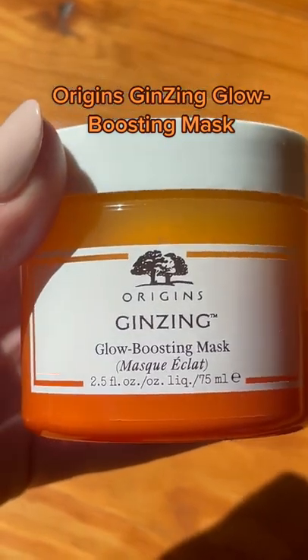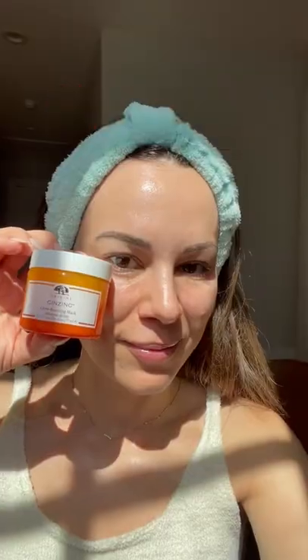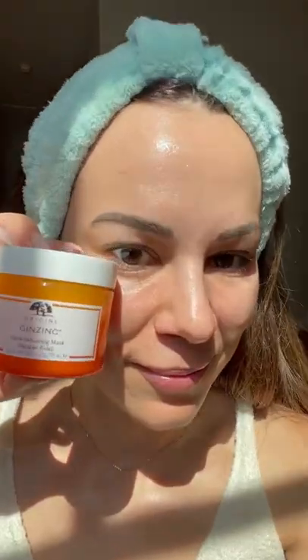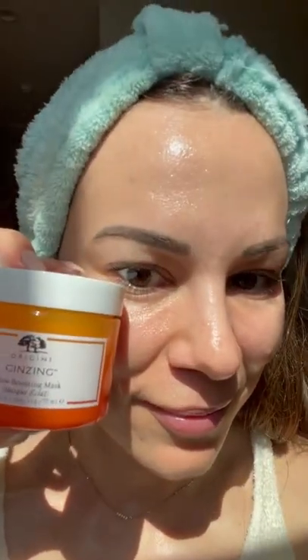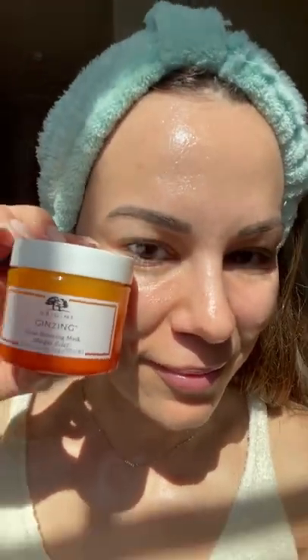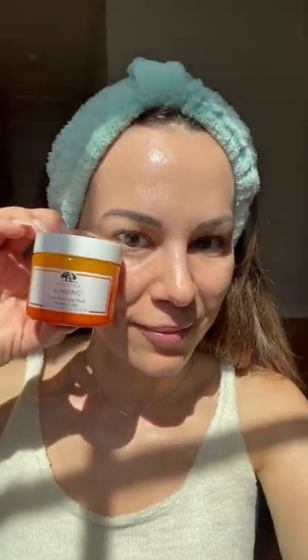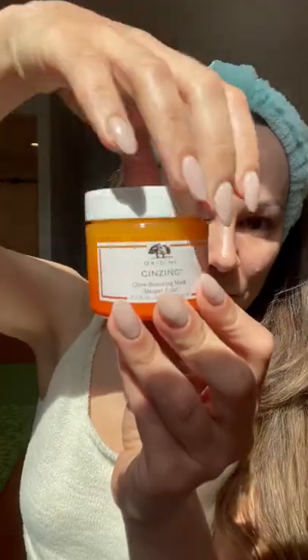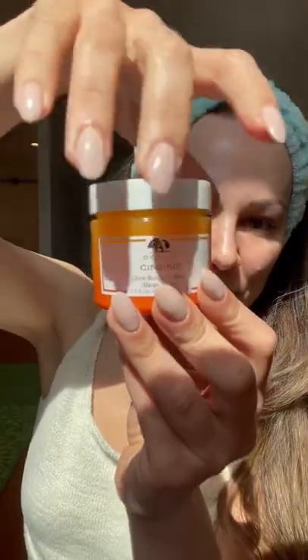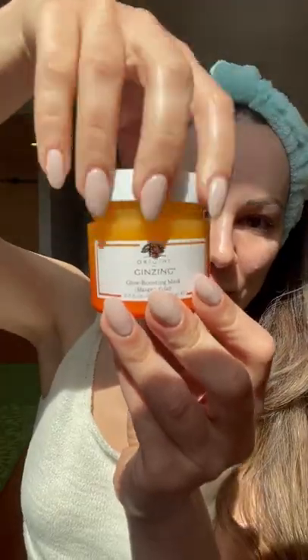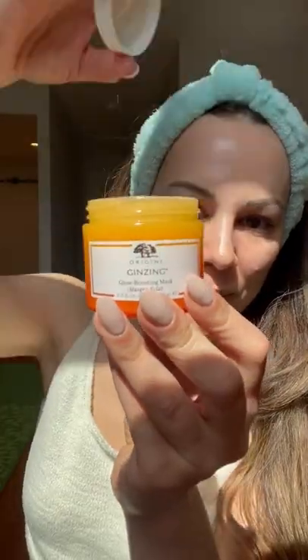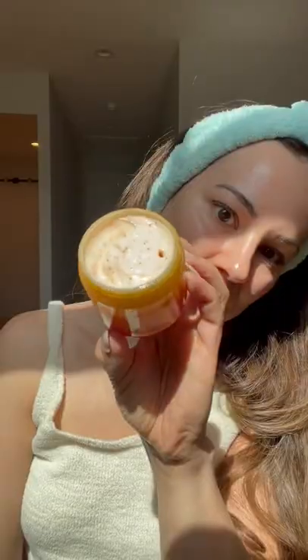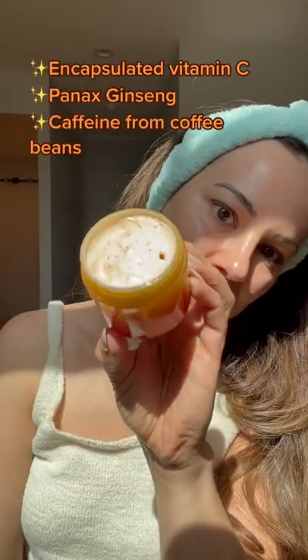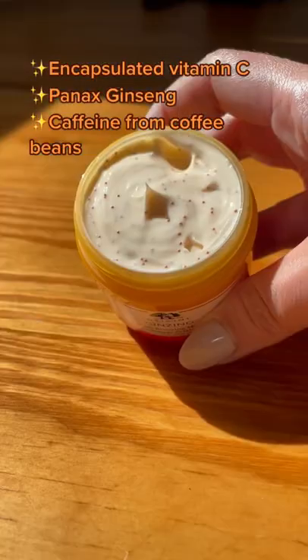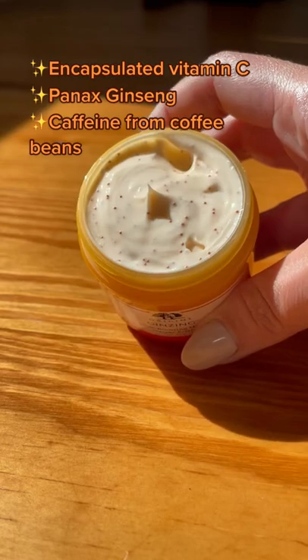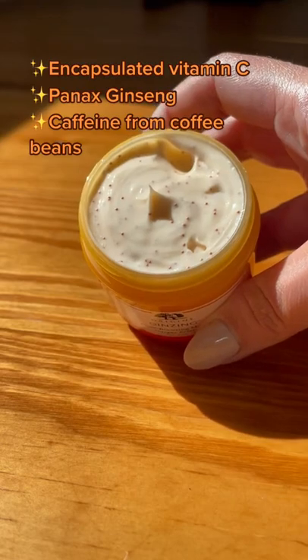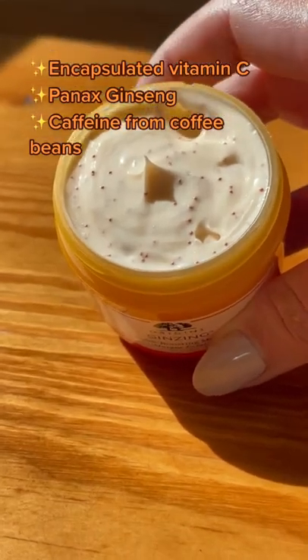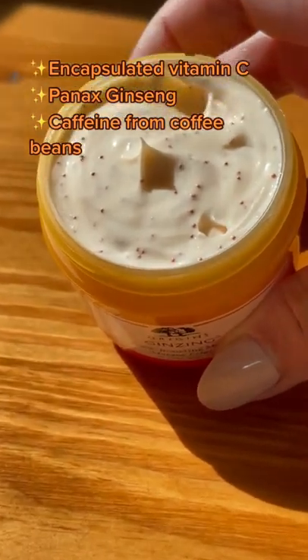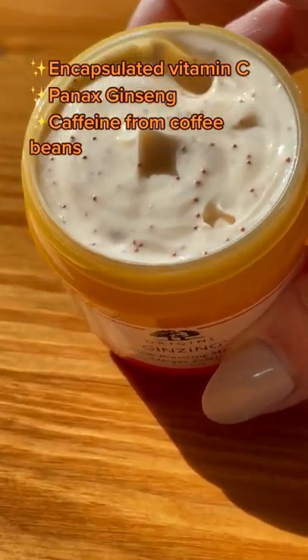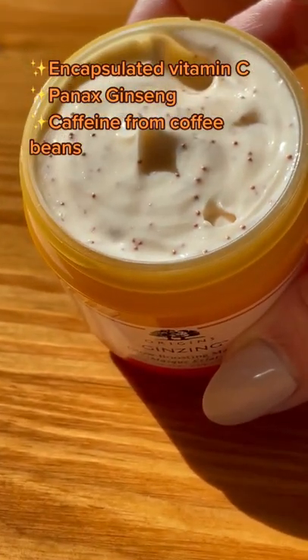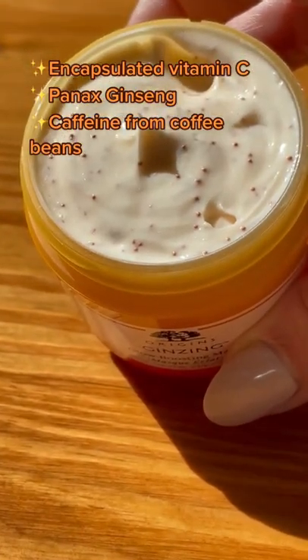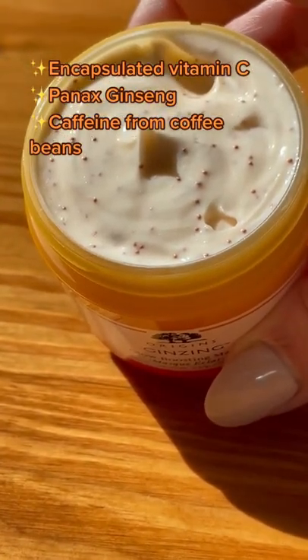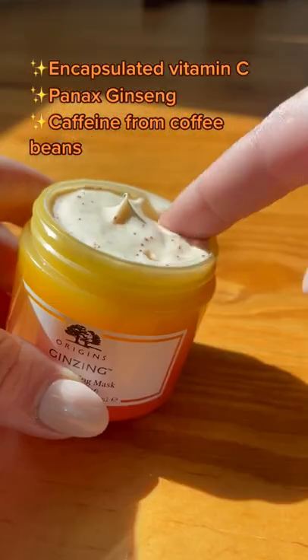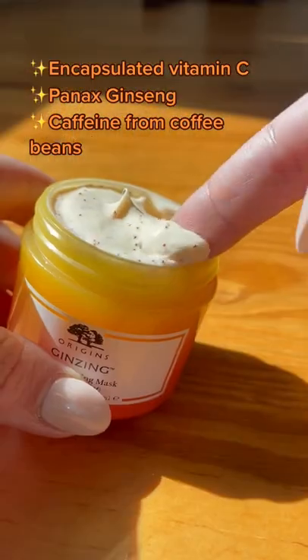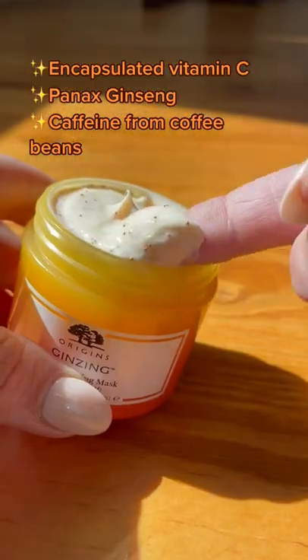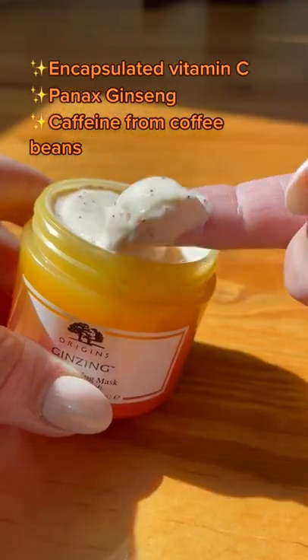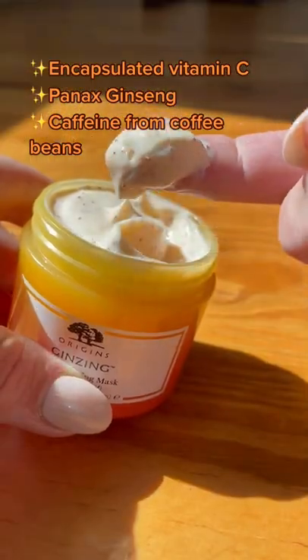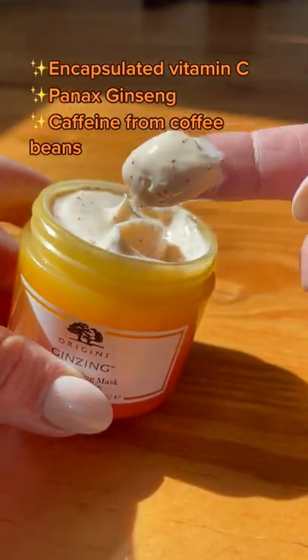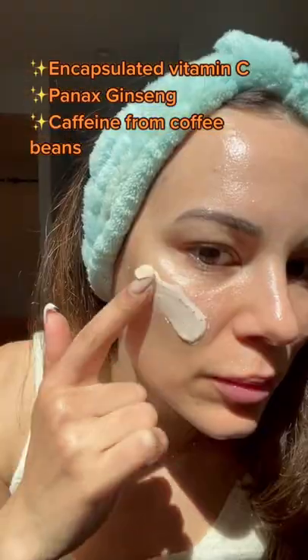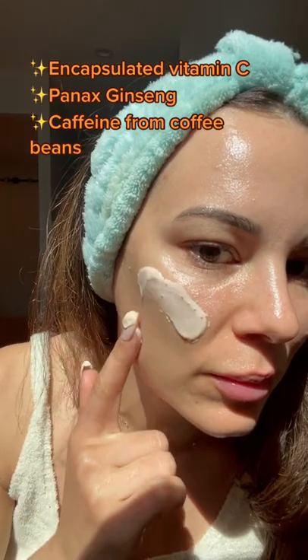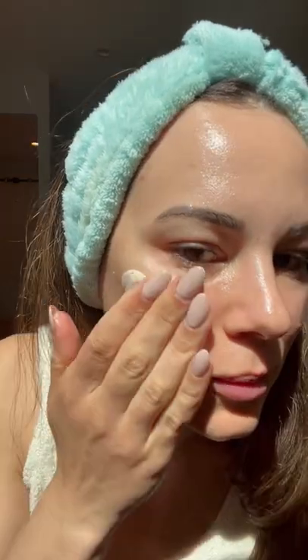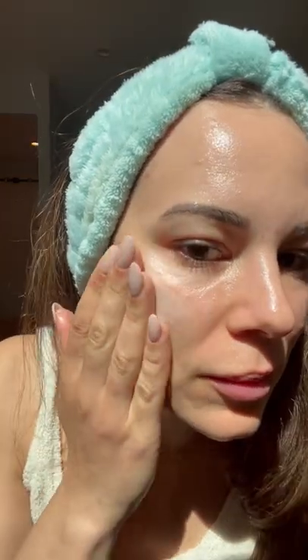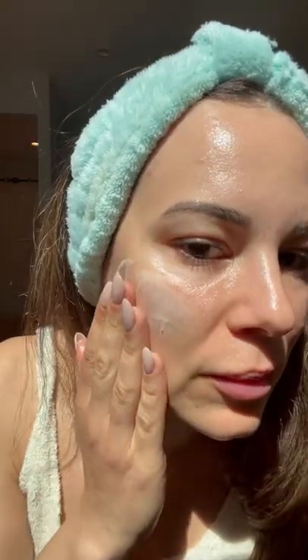This mask instantly adds radiance but also has long-term brightening, using two forms of vitamin C to work within skin's surface to boost natural glow. It also contains caffeine from coffee beans and panic ginseng to energize skin.